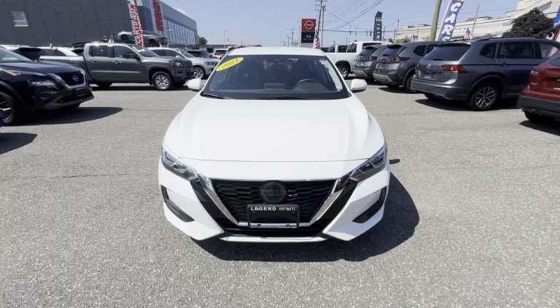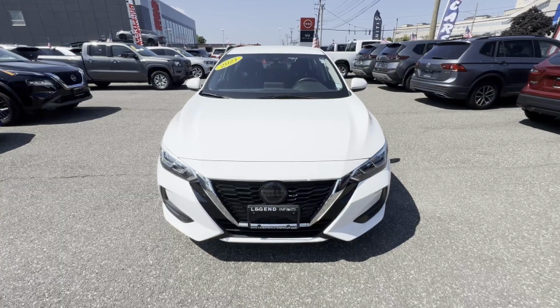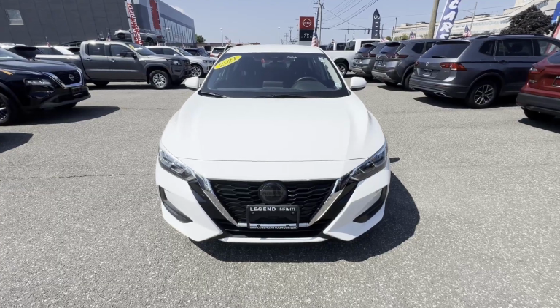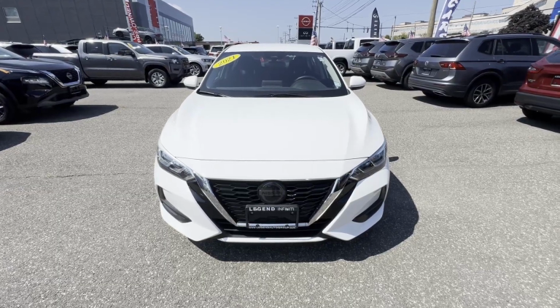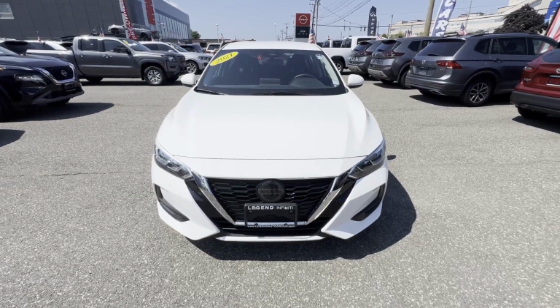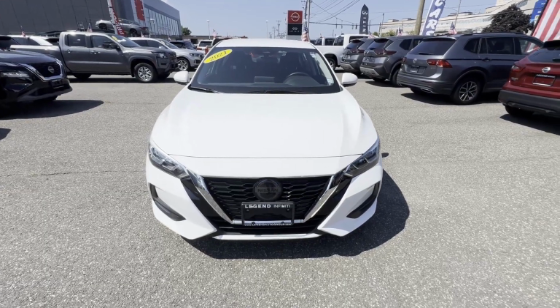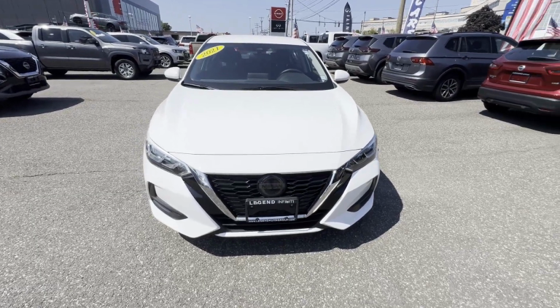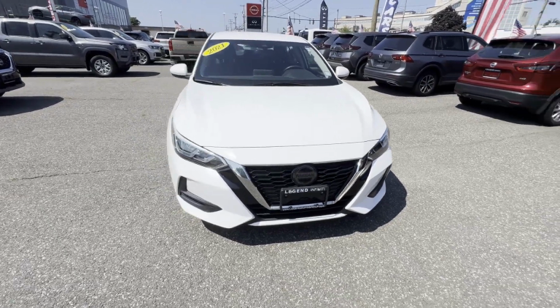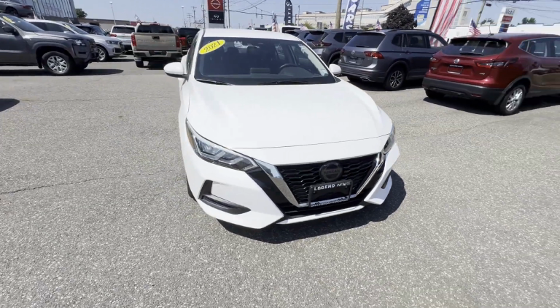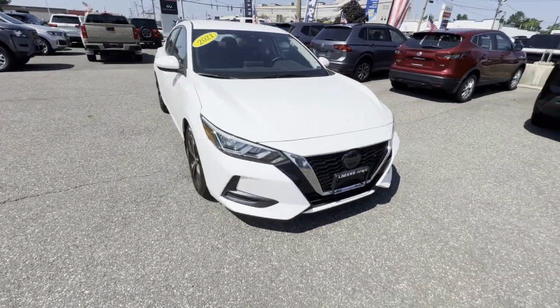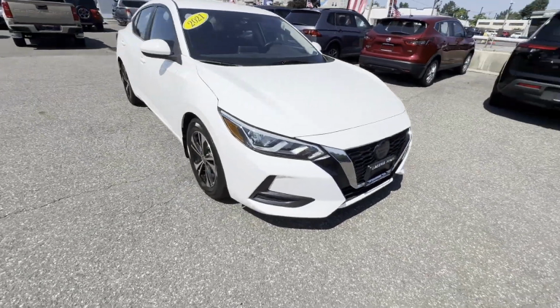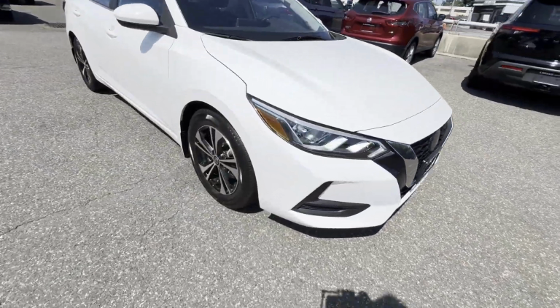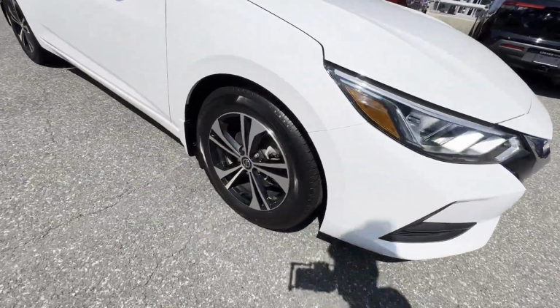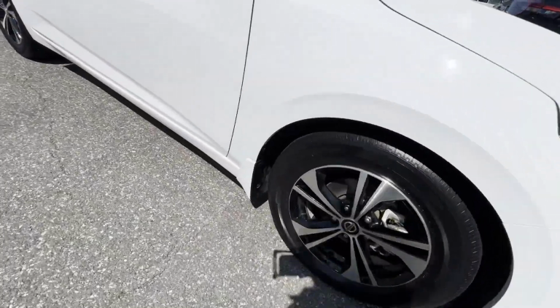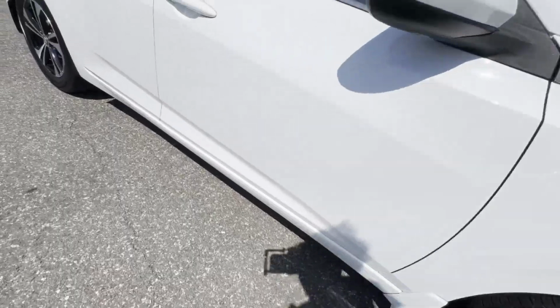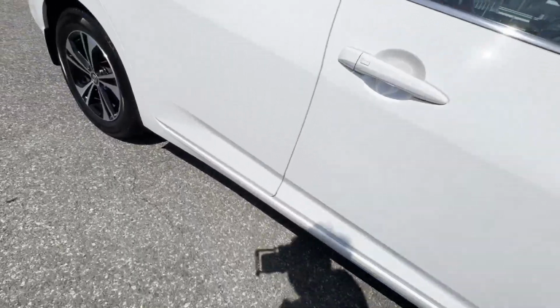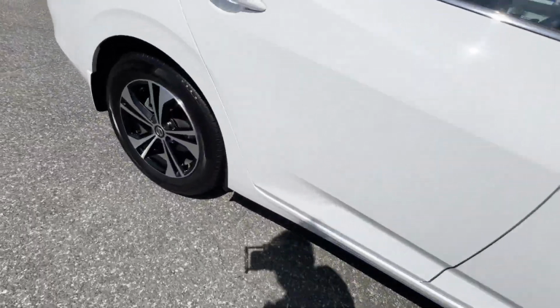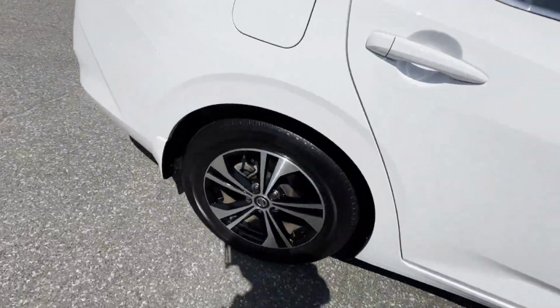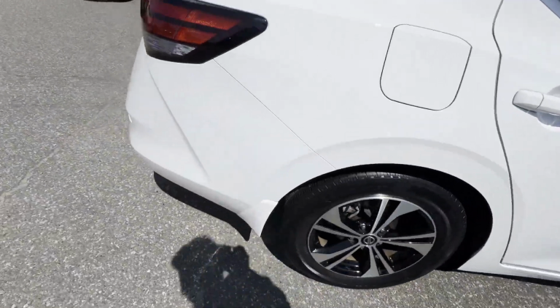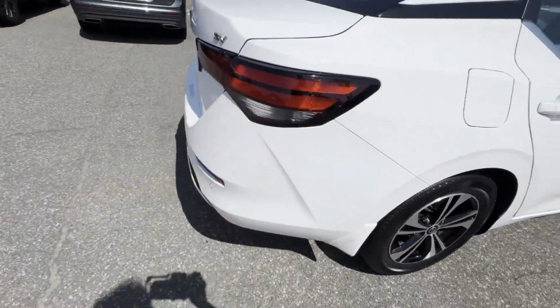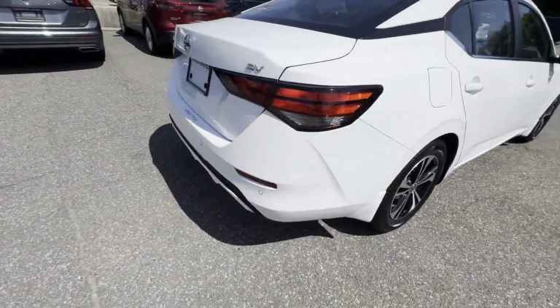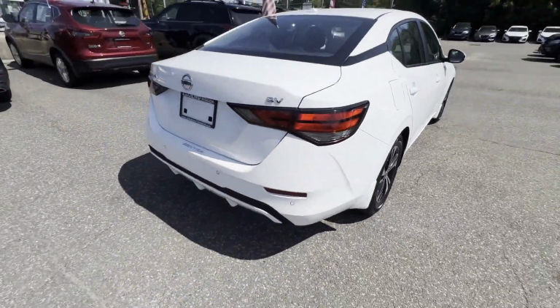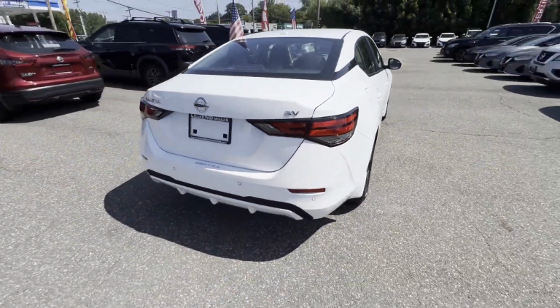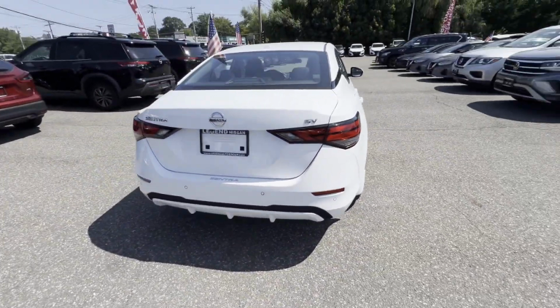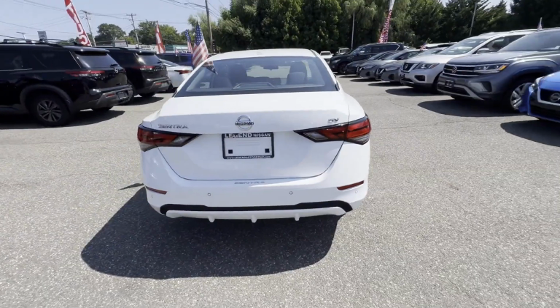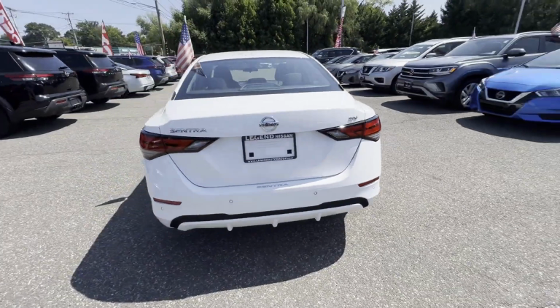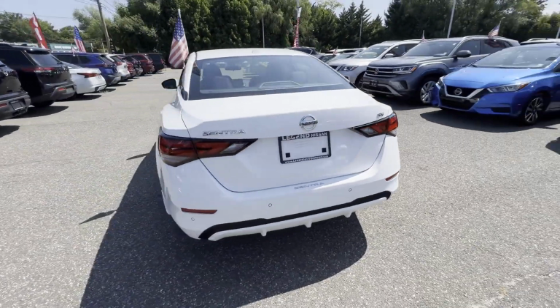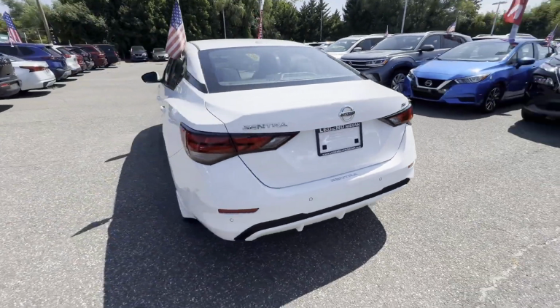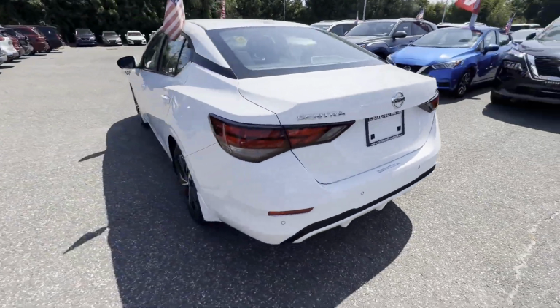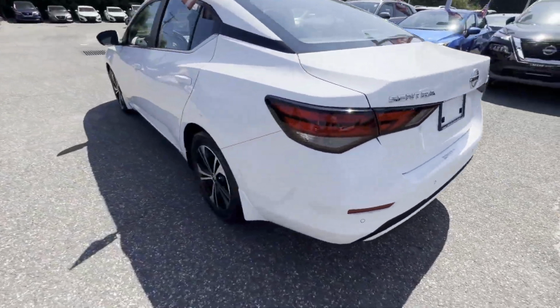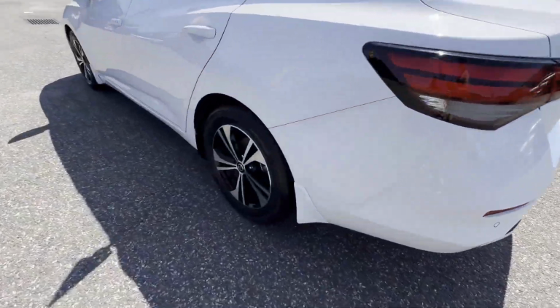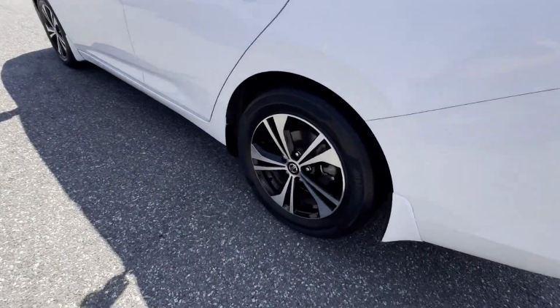2021 Nissan Sentra with less than 26,000 miles on the odometer. This sedan combines safety and comfort with style and performance. It includes ample space for all passengers and comes with the following.